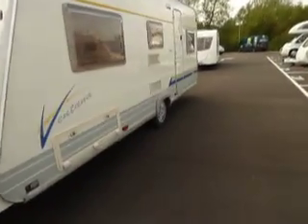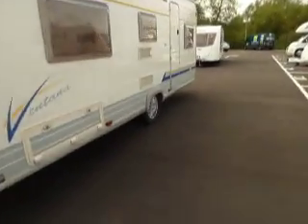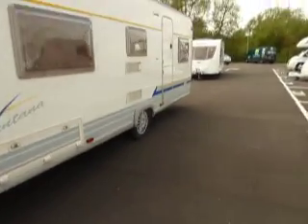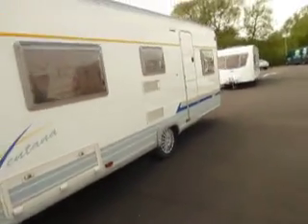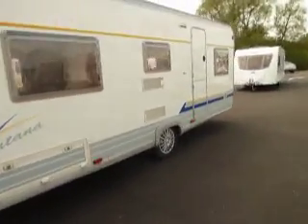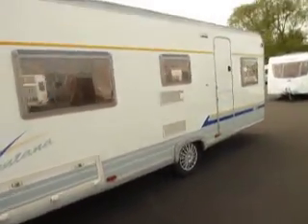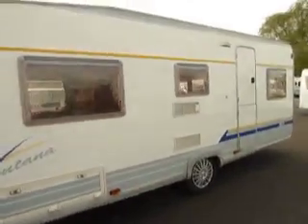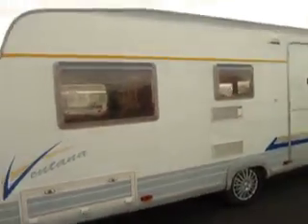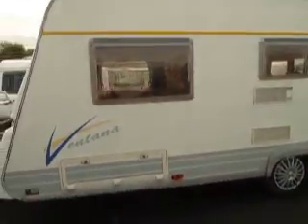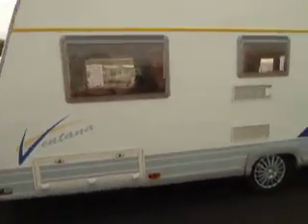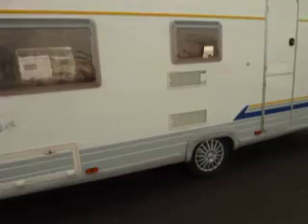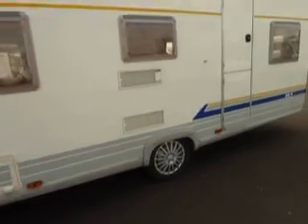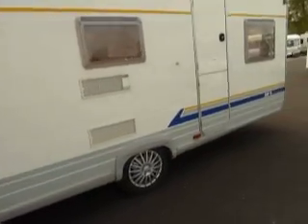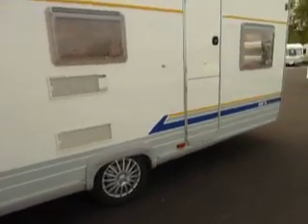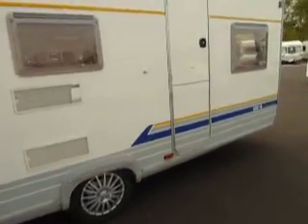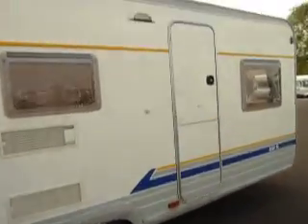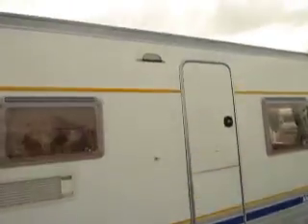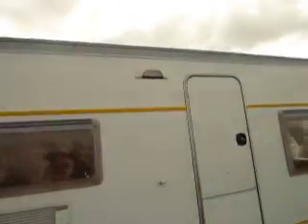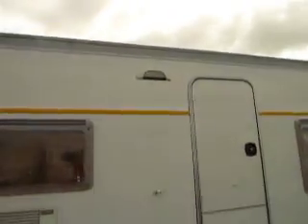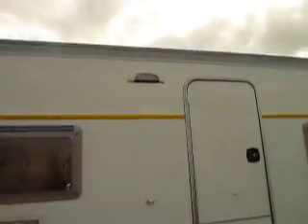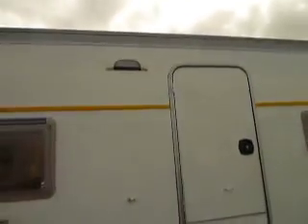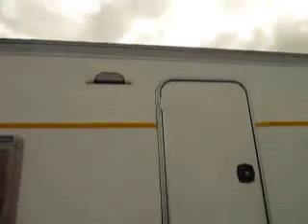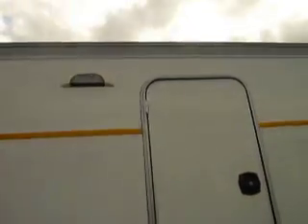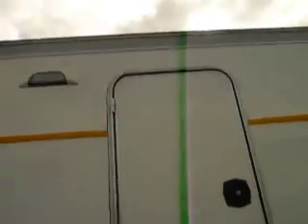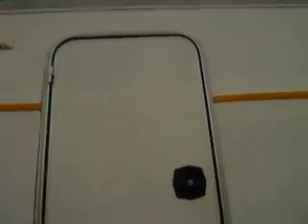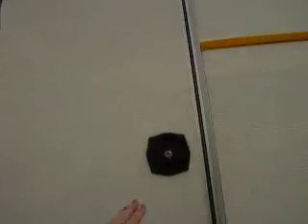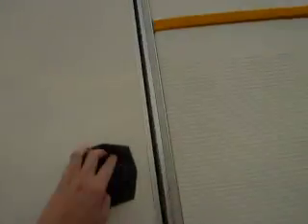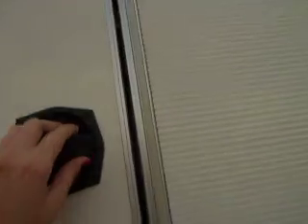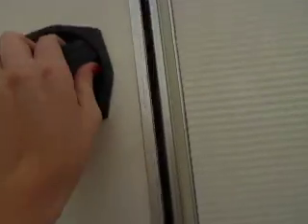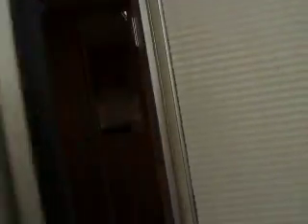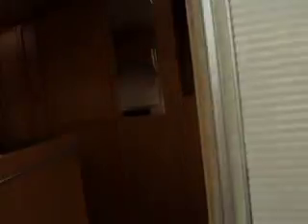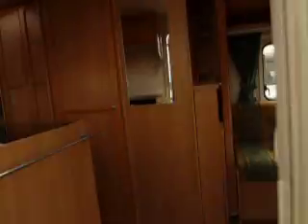Working our way to the near side of the caravan, there's some lovely graphics there and you've got an awning light above the door too, perfect for those summer evening barbecues.